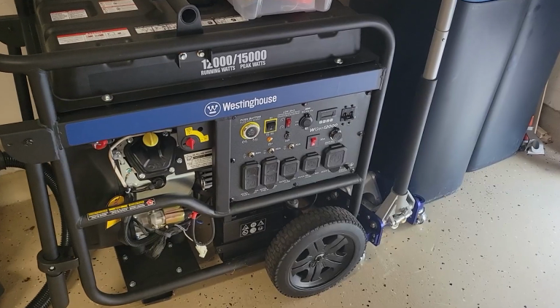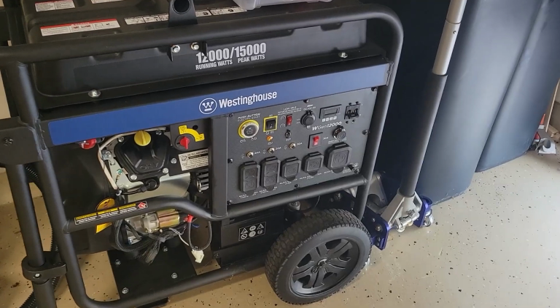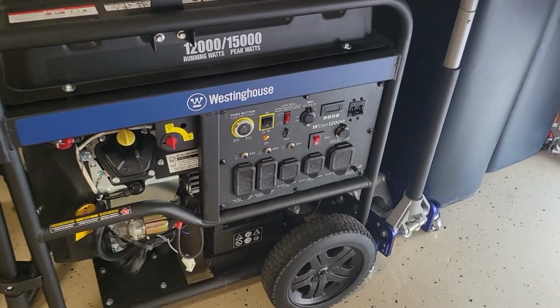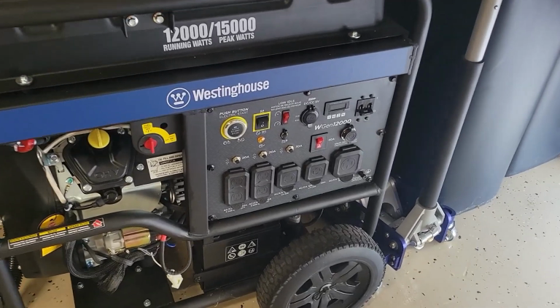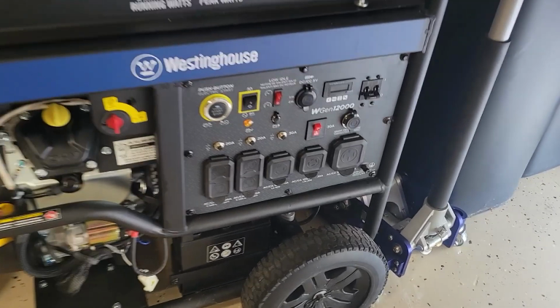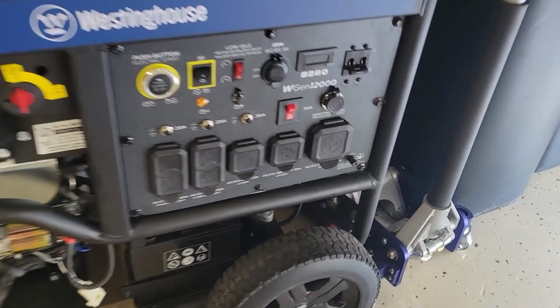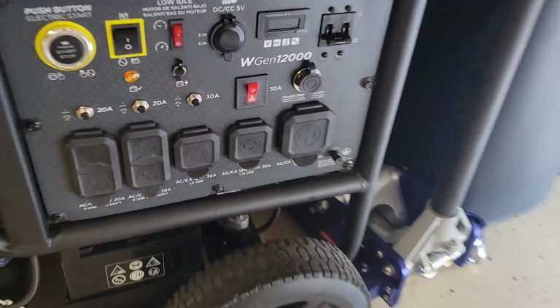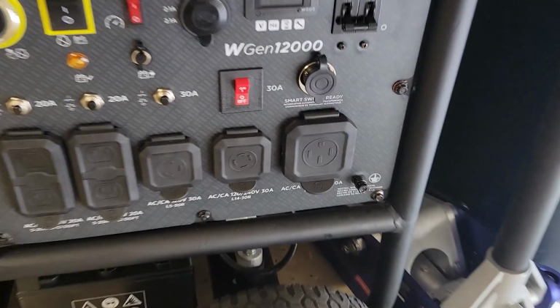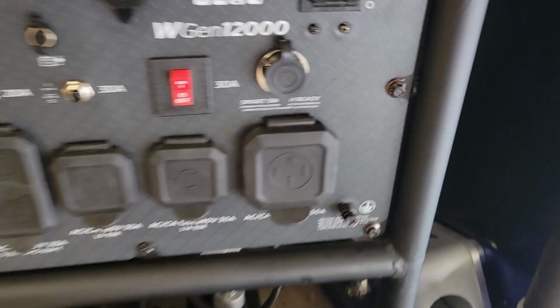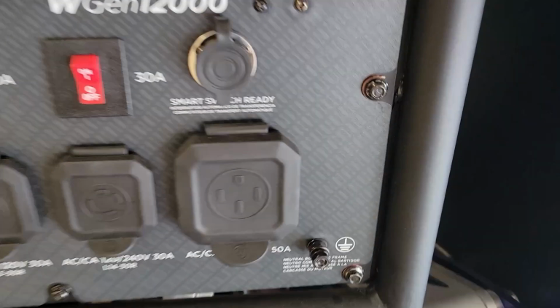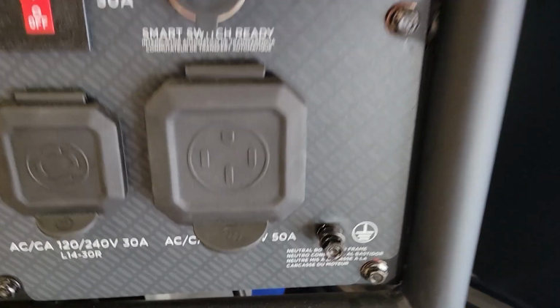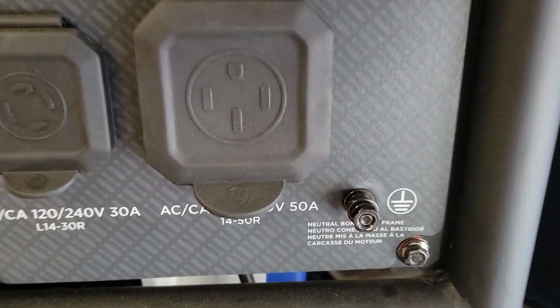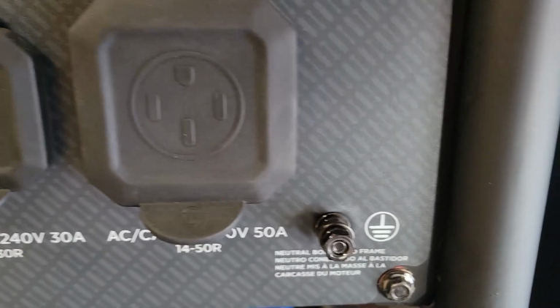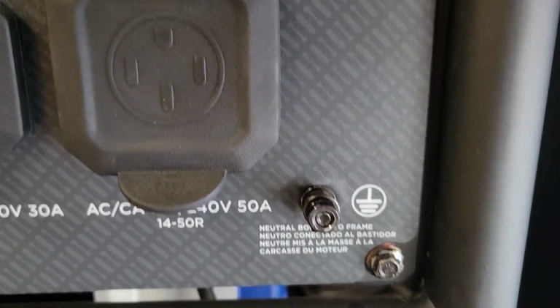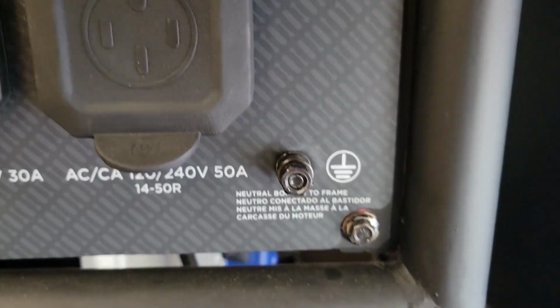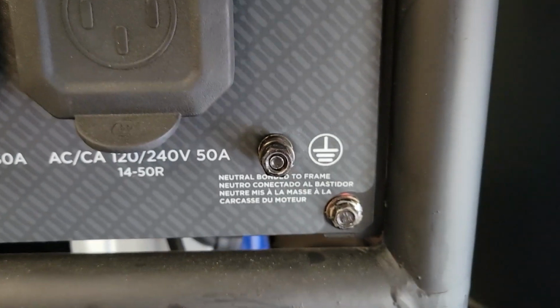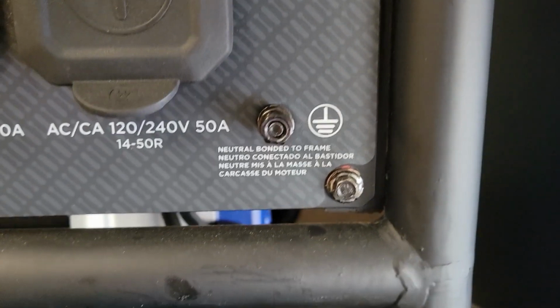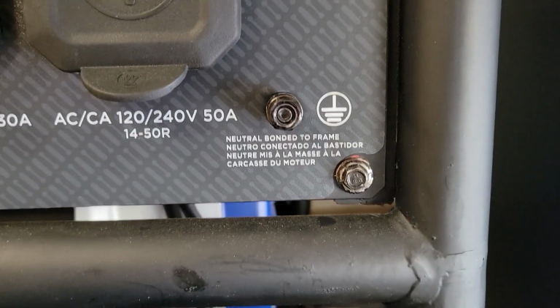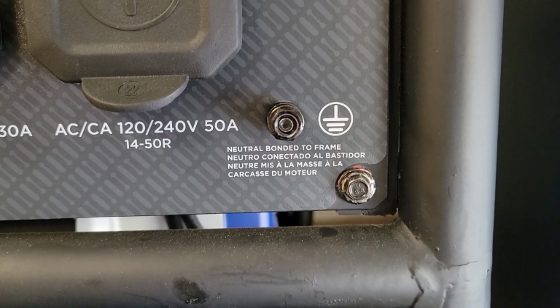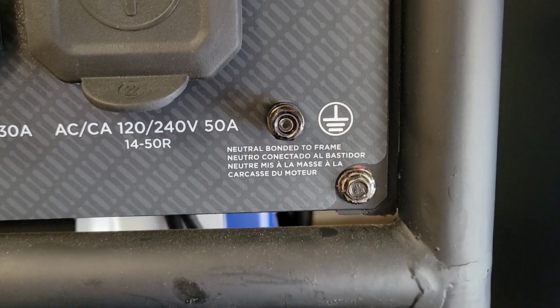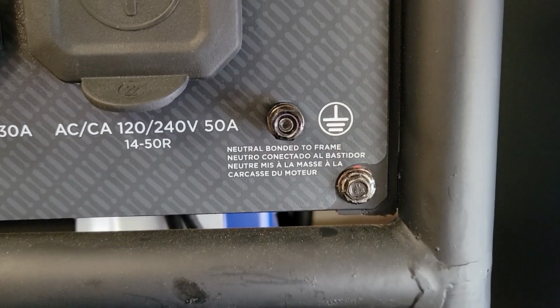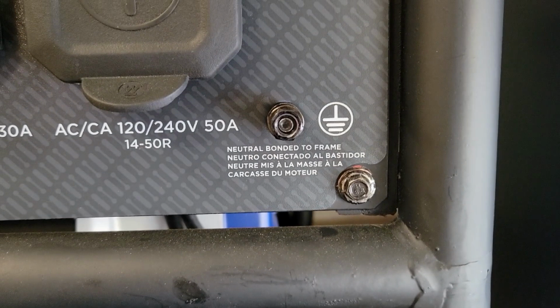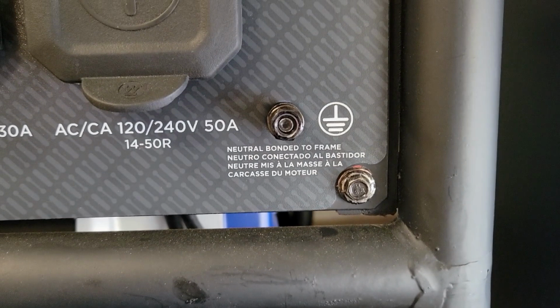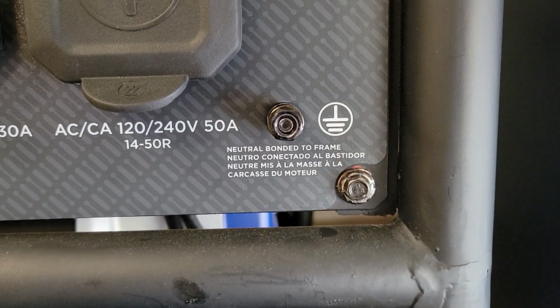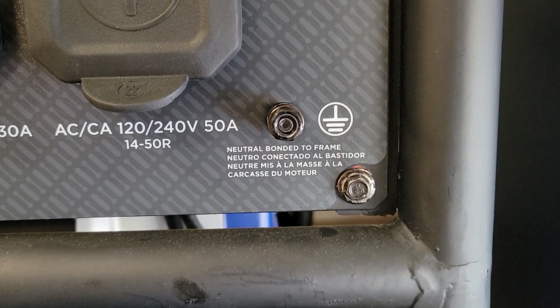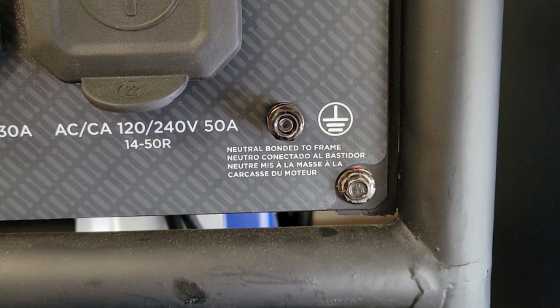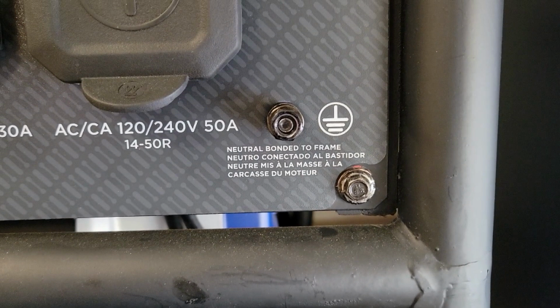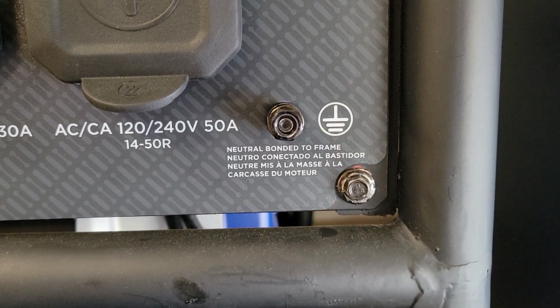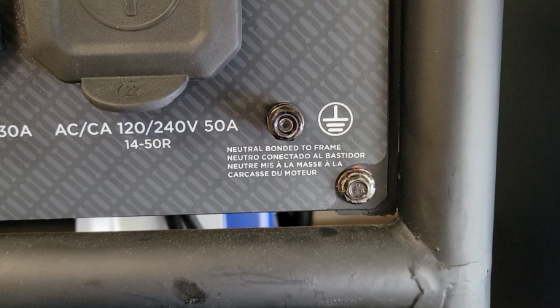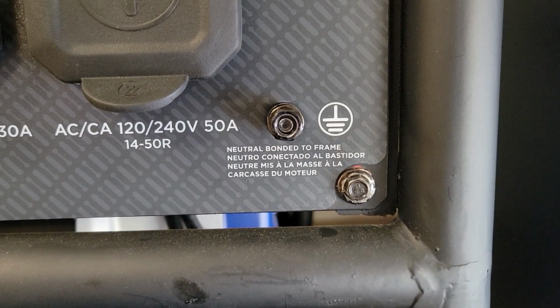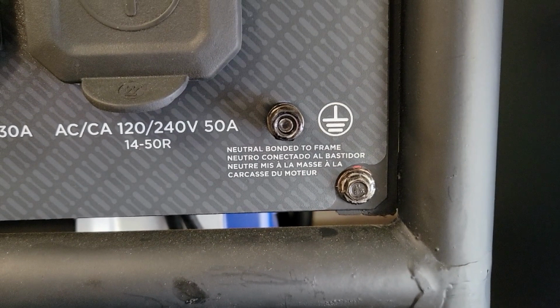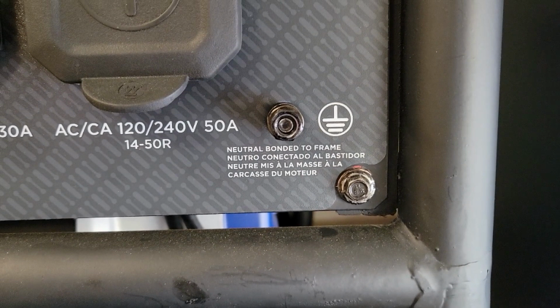Modern generators come with a bonded neutral from the factory, as shown by this sticker. Make sure to check your user manual to confirm what configuration you have.